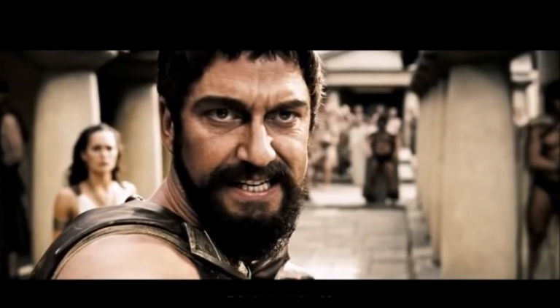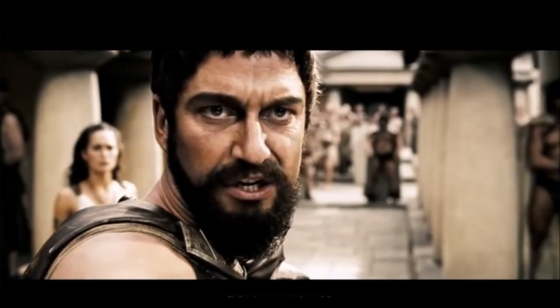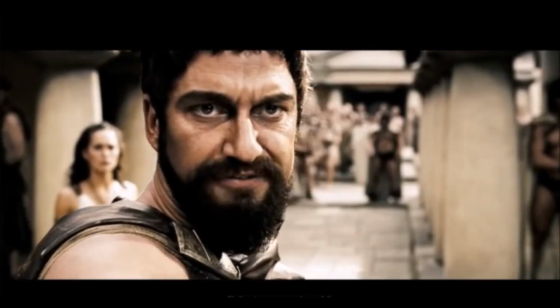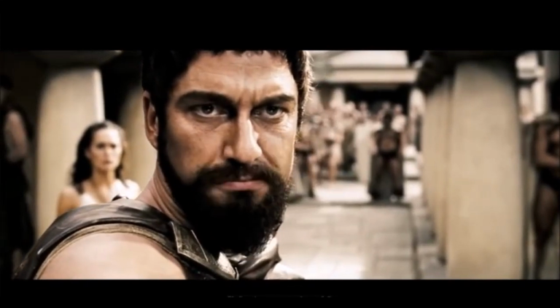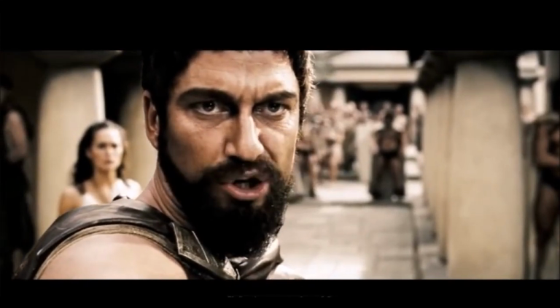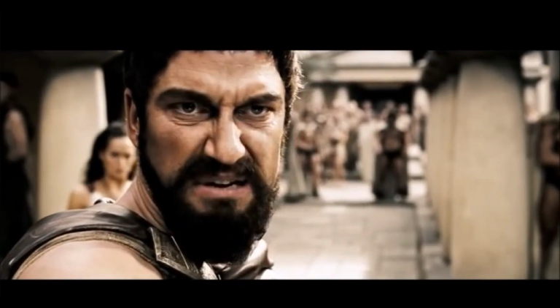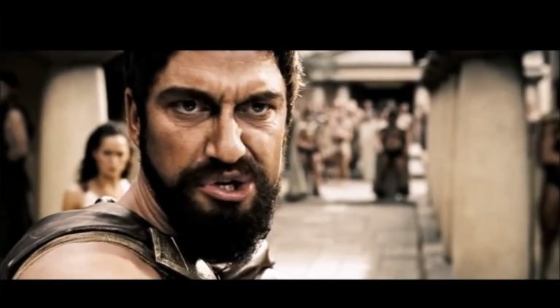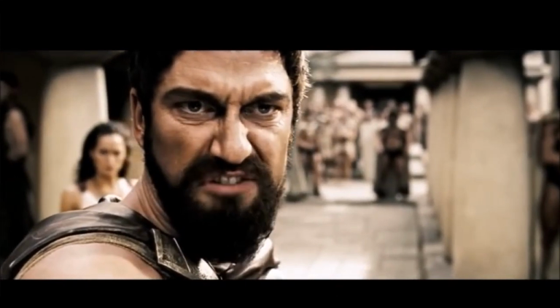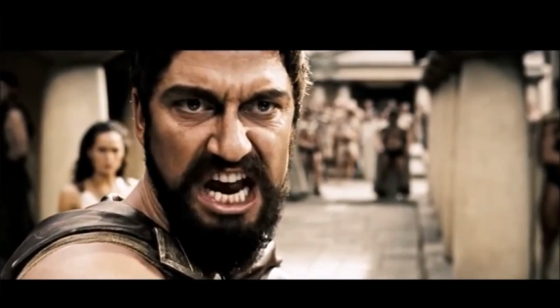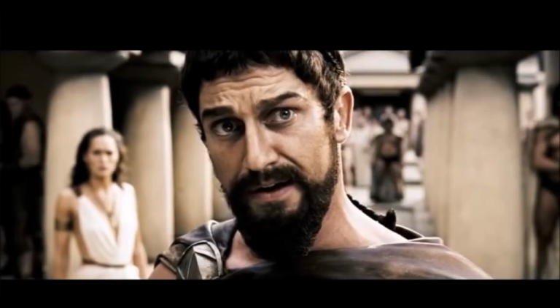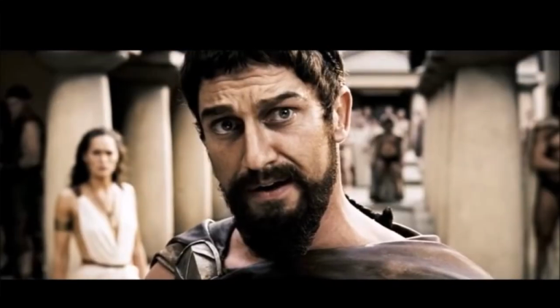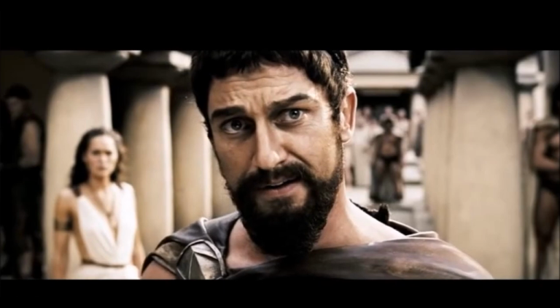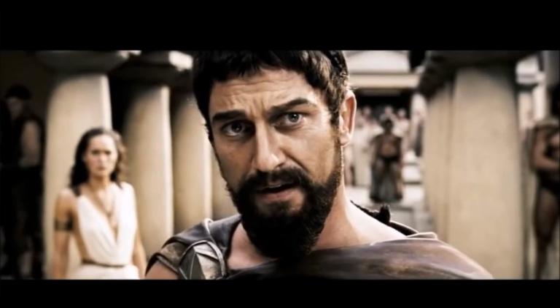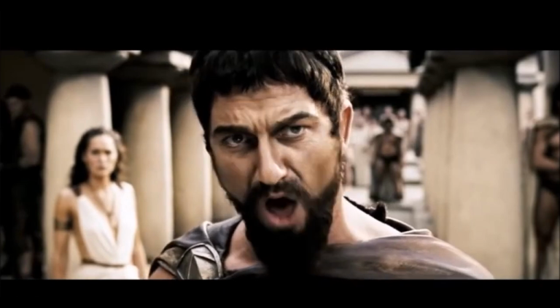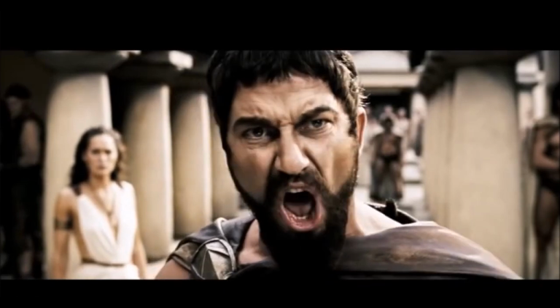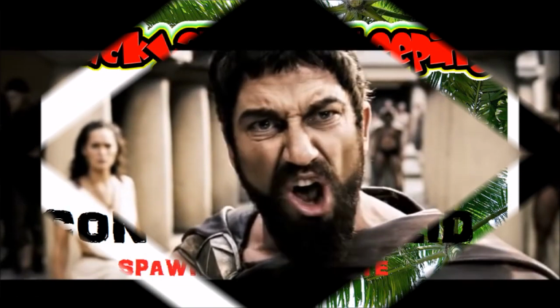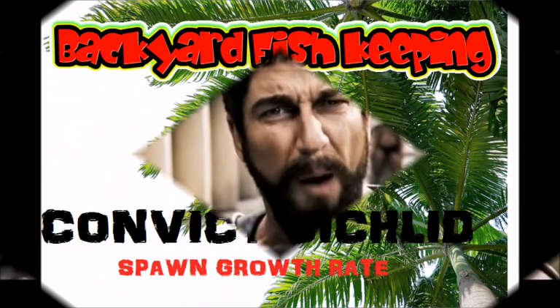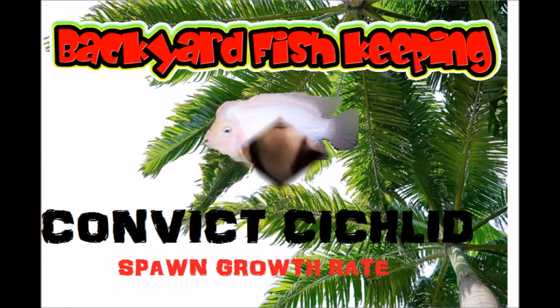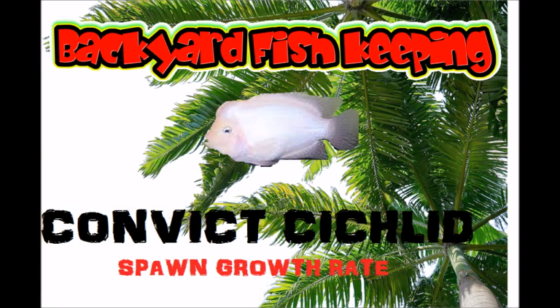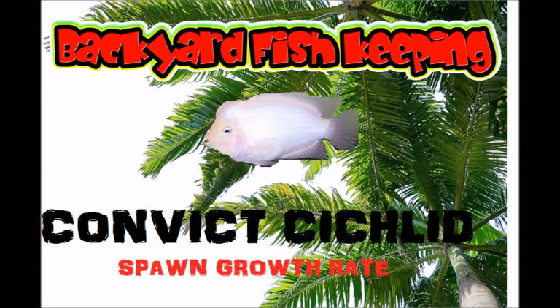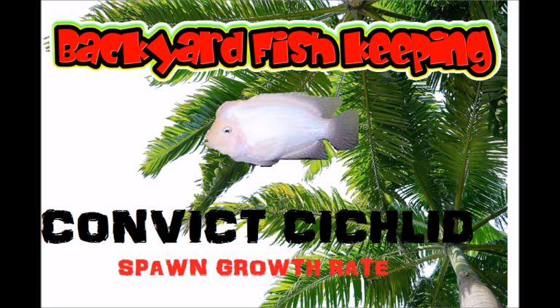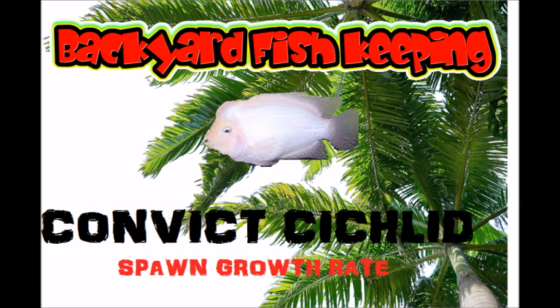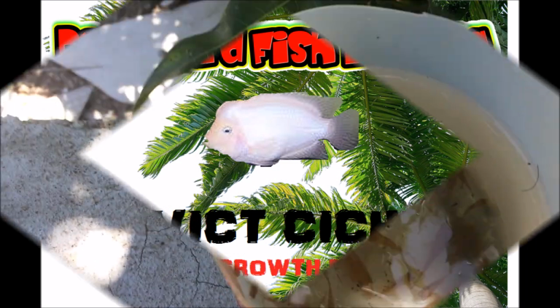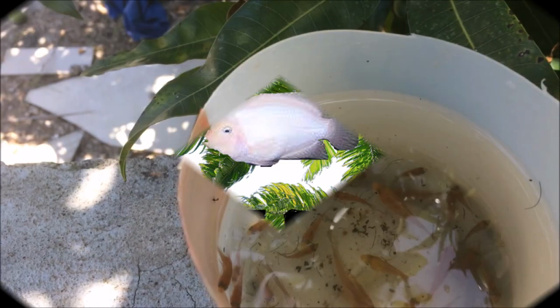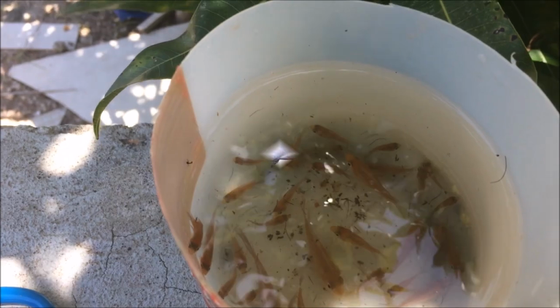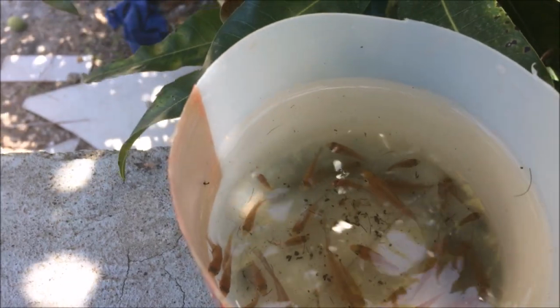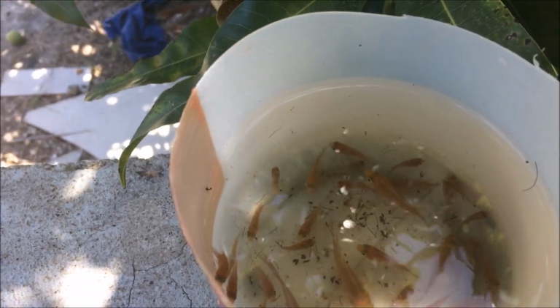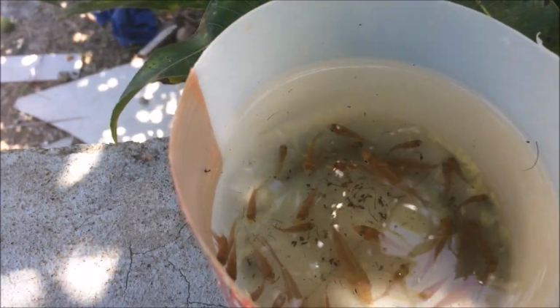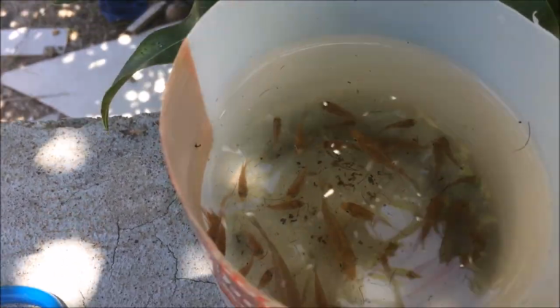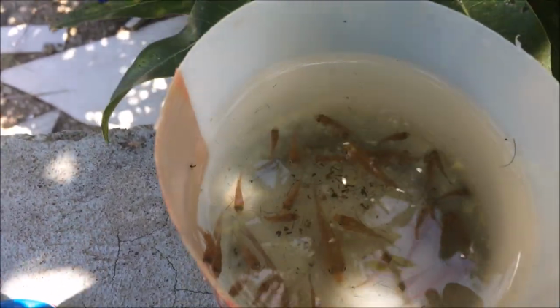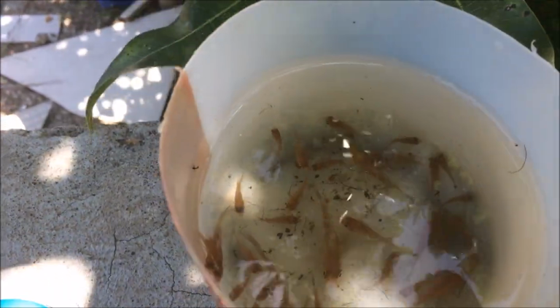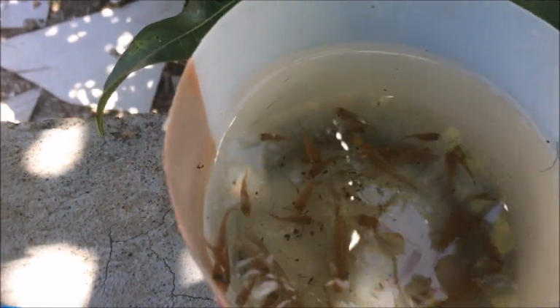I've chosen my words carefully — you should have done the same. This is Sparta! Hi everybody, welcome to another episode of Fish Keeping Jamaica, welcome to my channel.